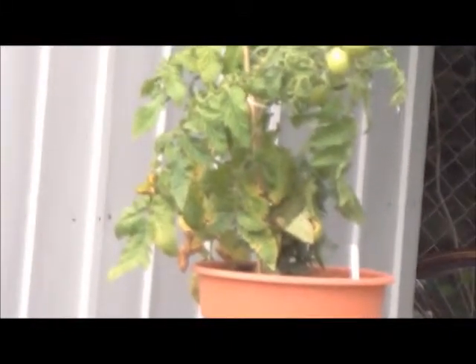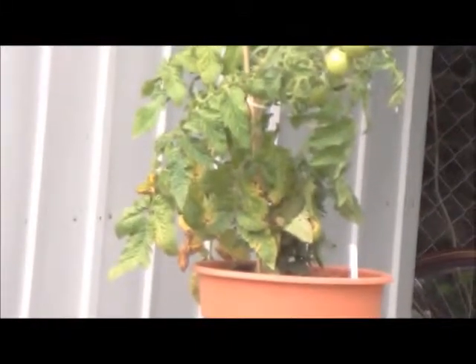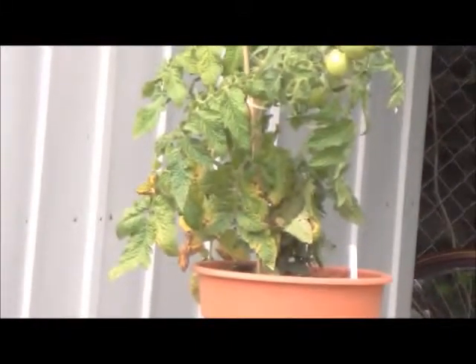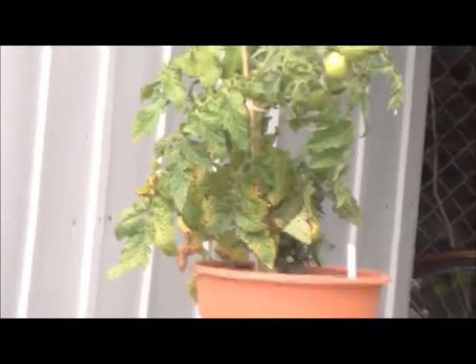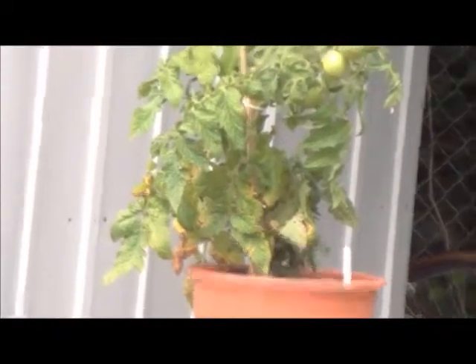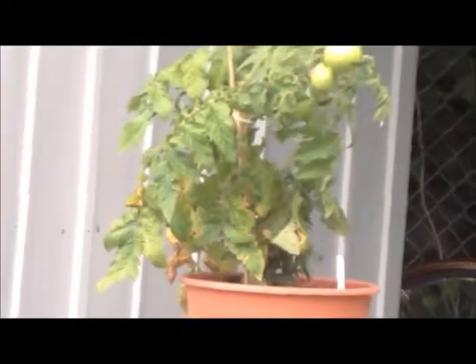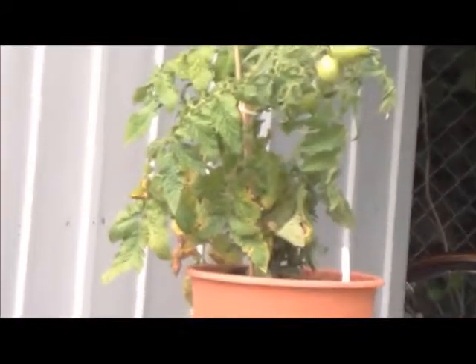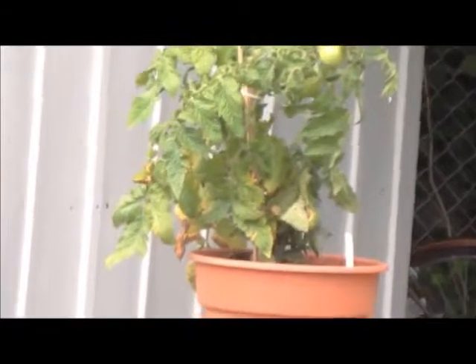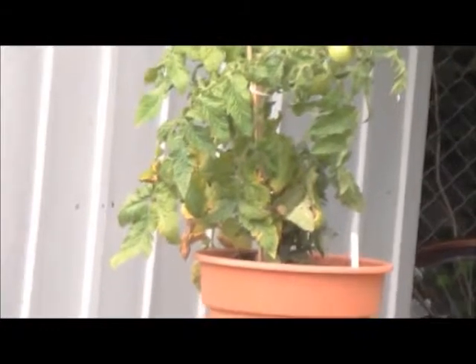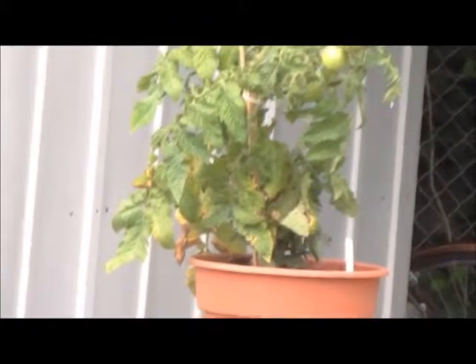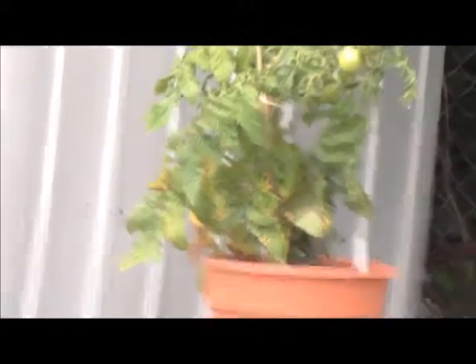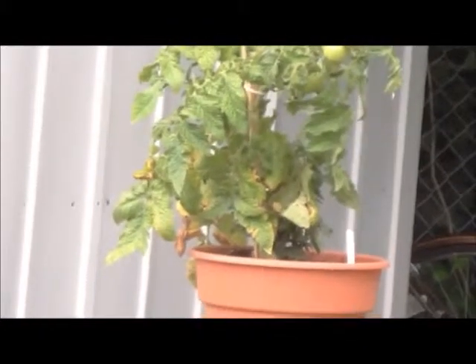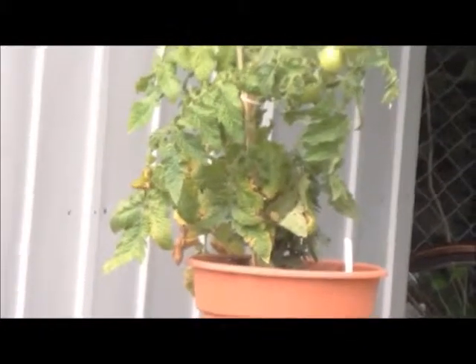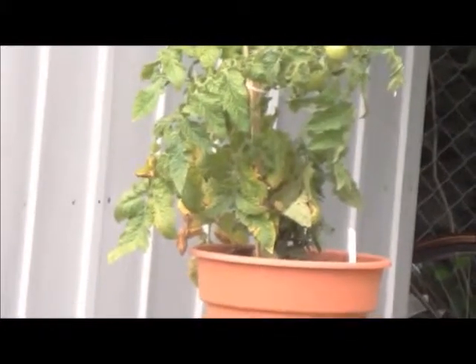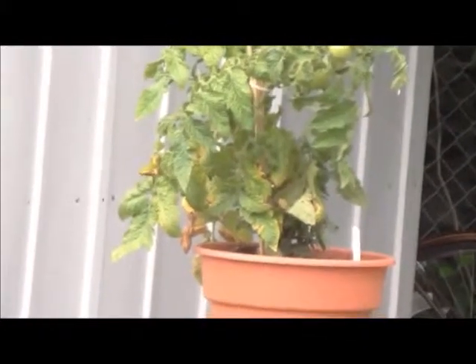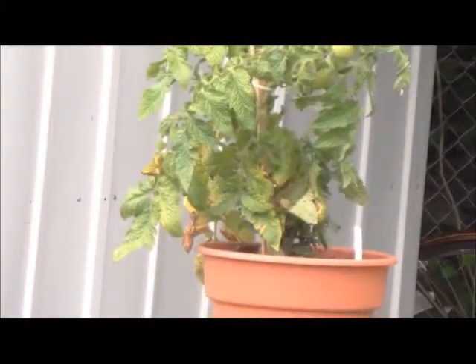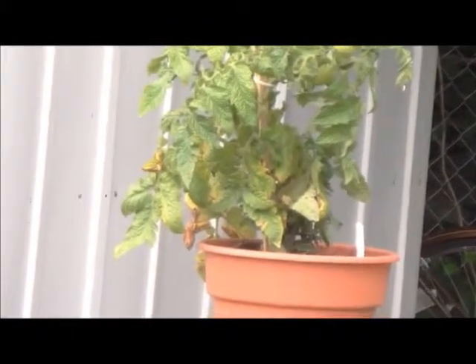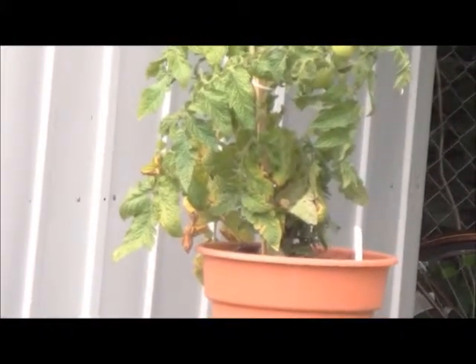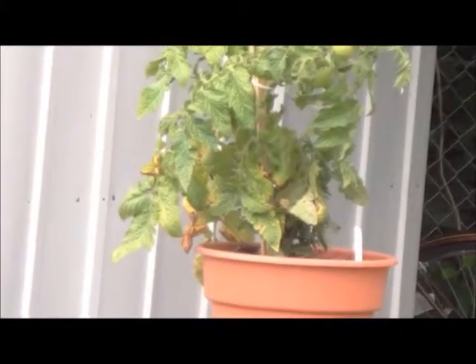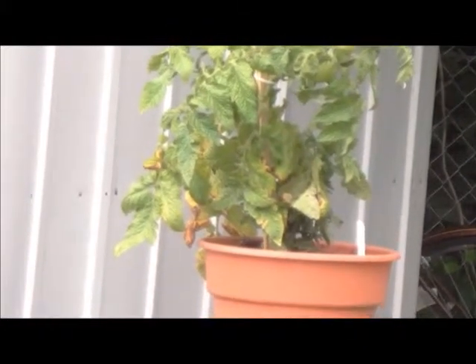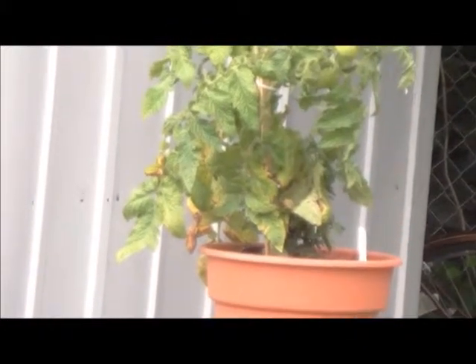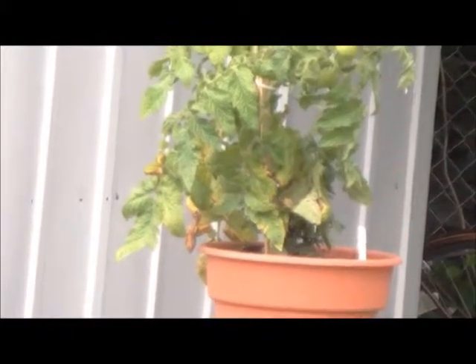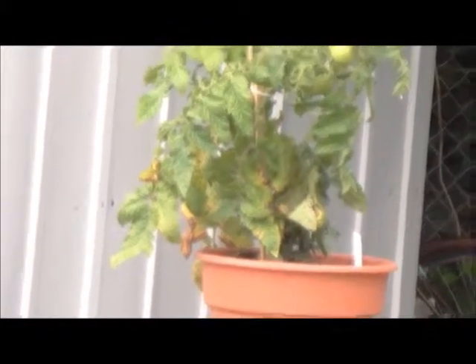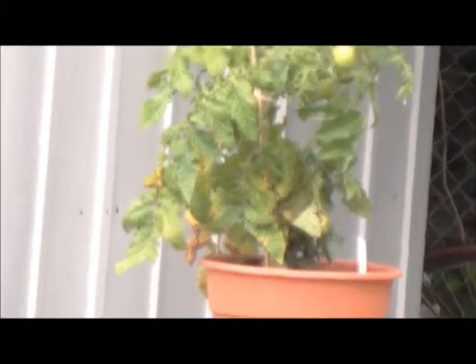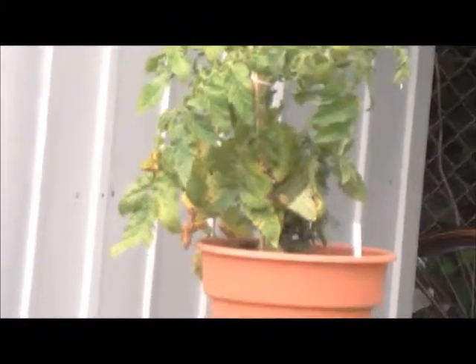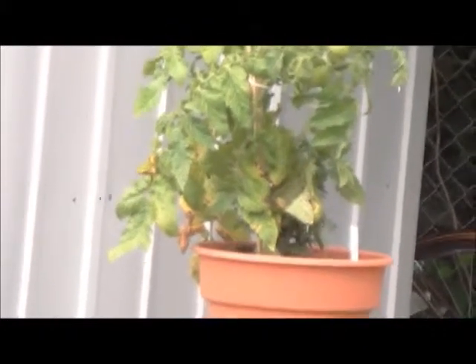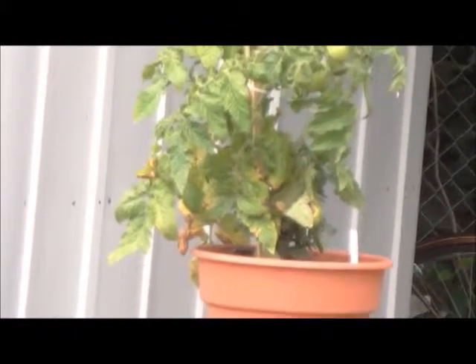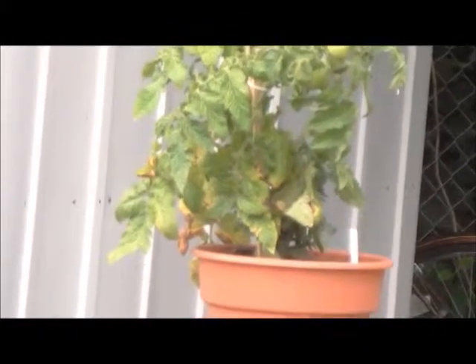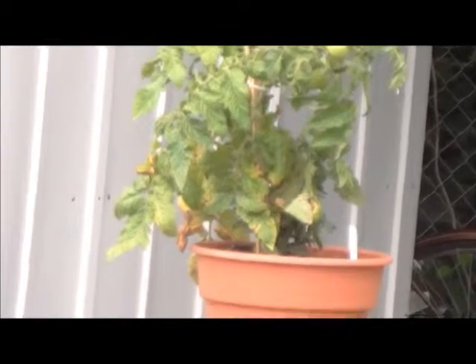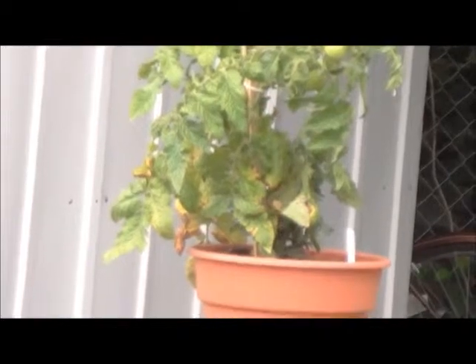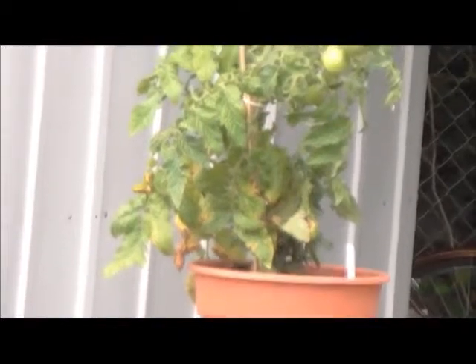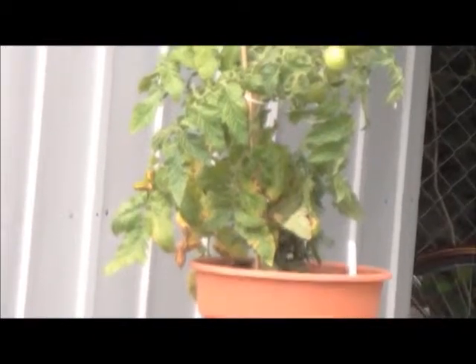This is called a 'Bush Goliath' patio tomato. They're not obviously what you'd expect a tomato plant to look like — I don't understand it because it's the opposite of what they look like.